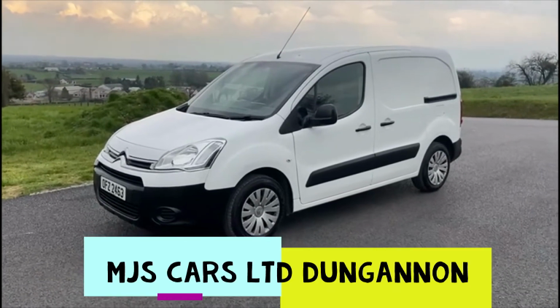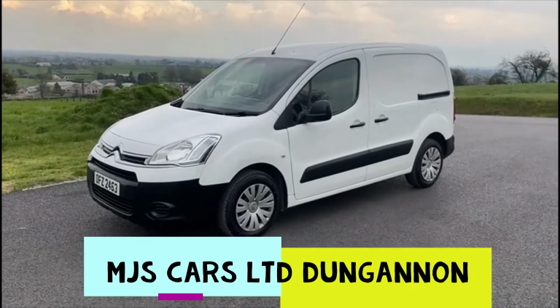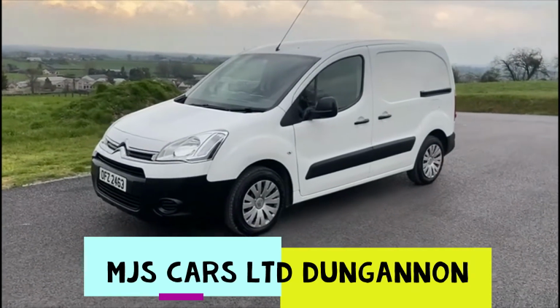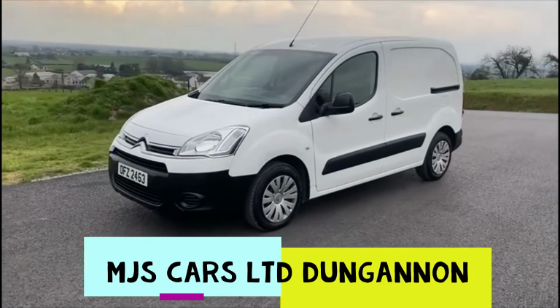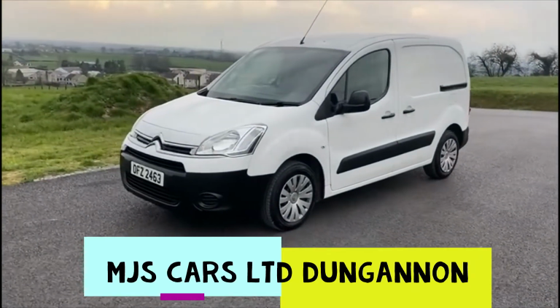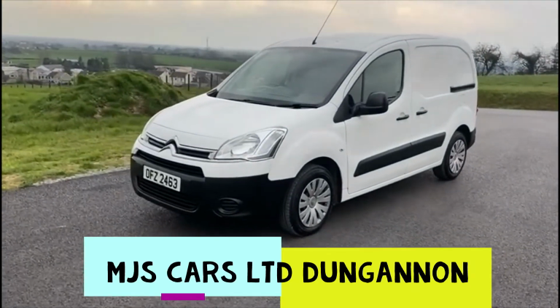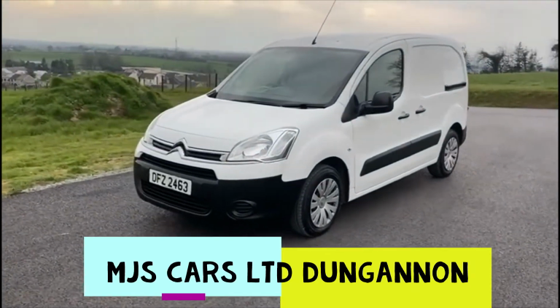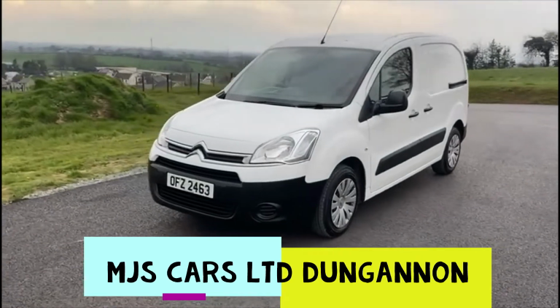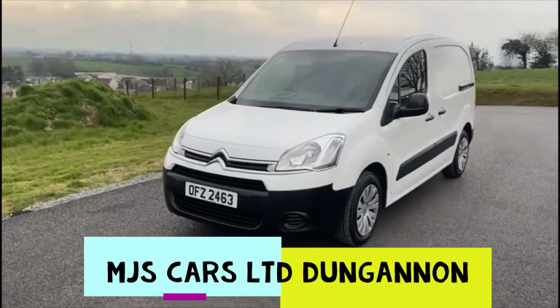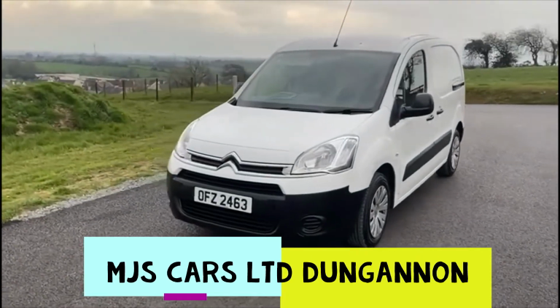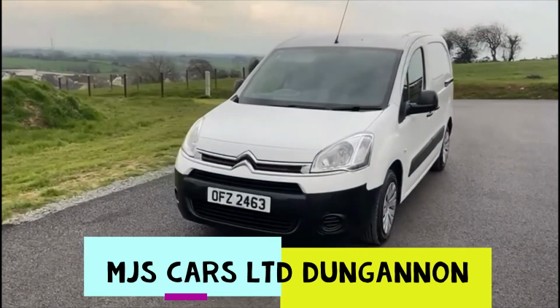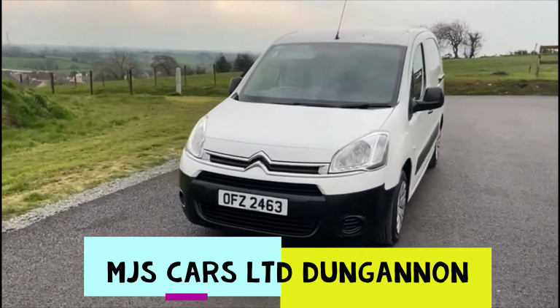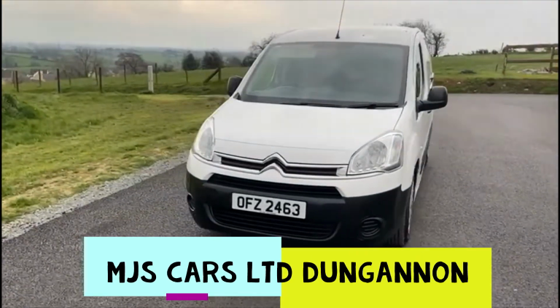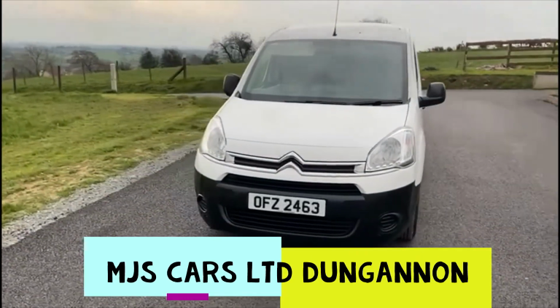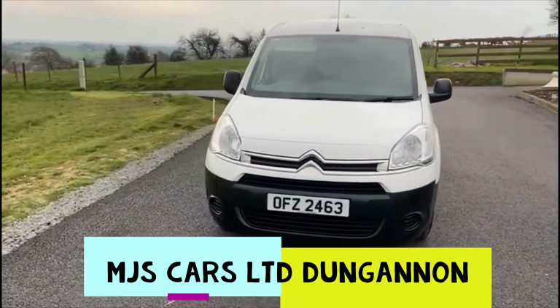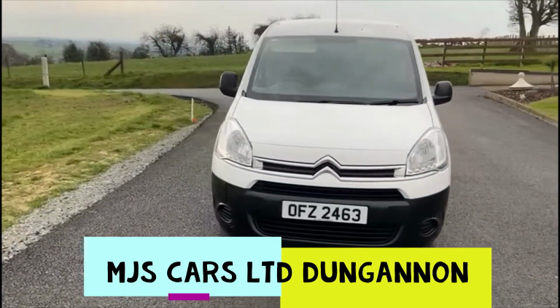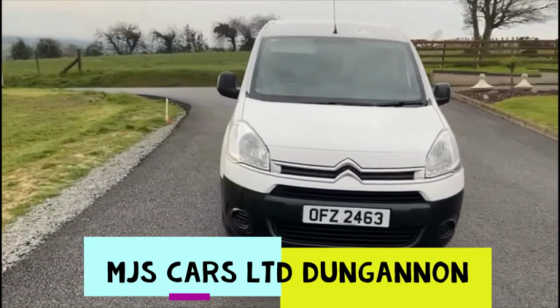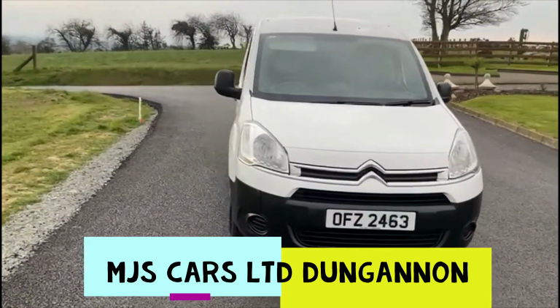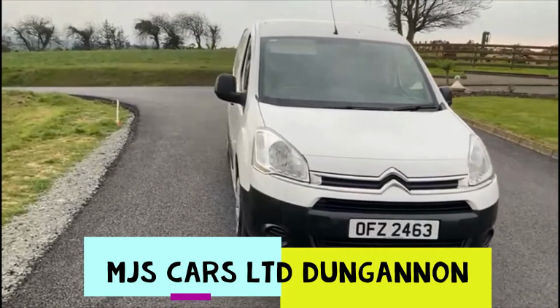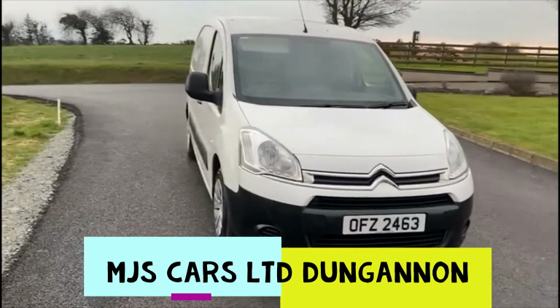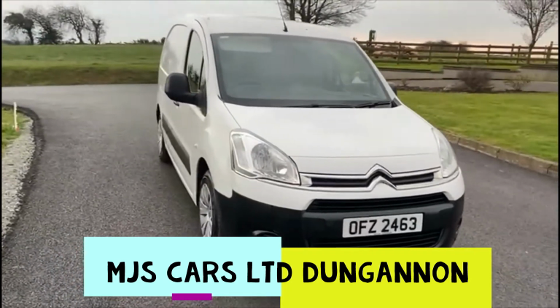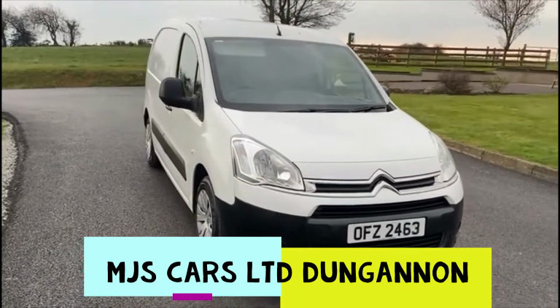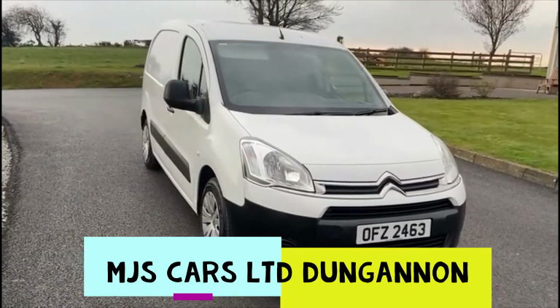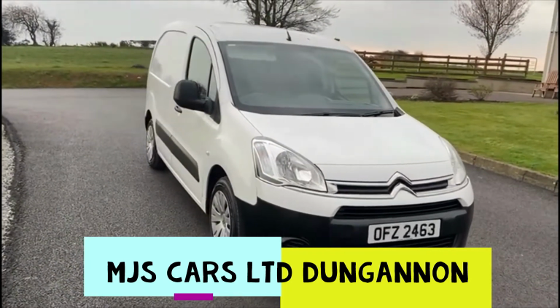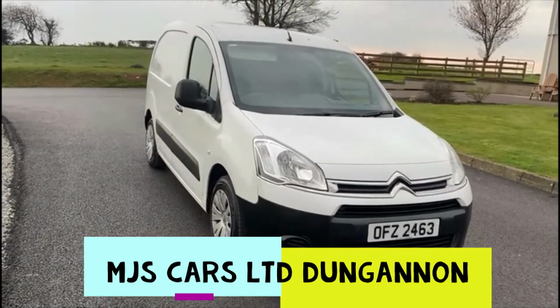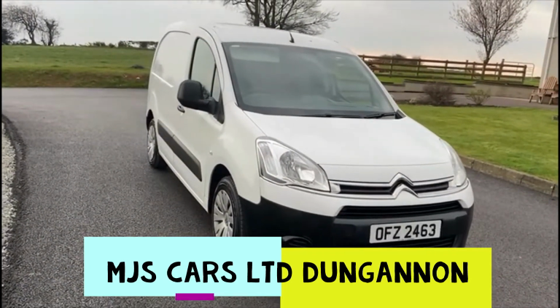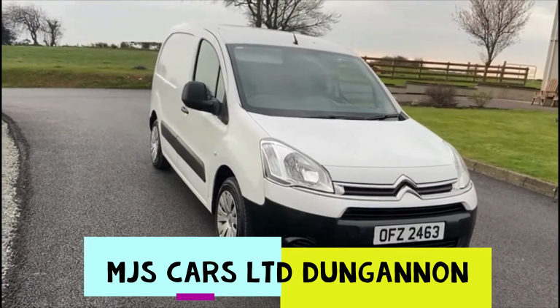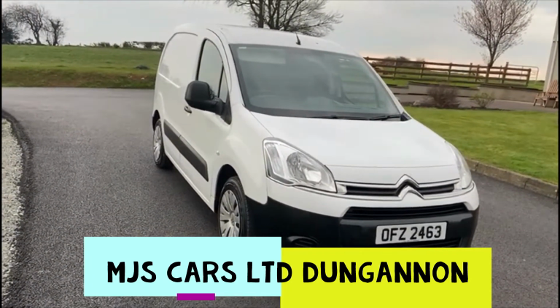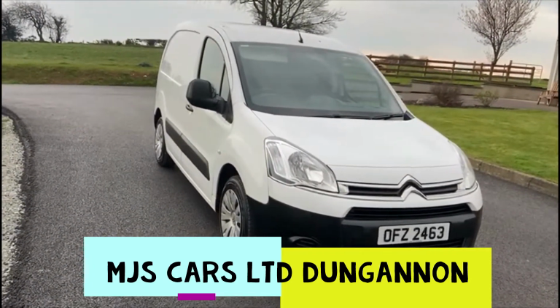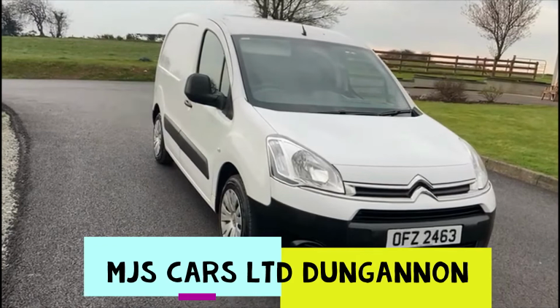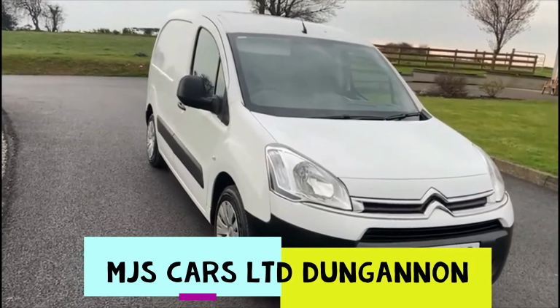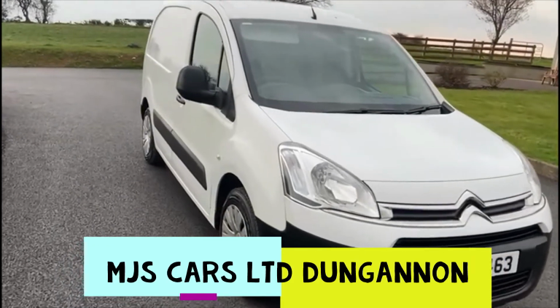Hello everyone, today we're going to show you around this 2013 Citroen Berlingo. It is the 1.6 diesel model, currently has 78,000 miles on the clock.